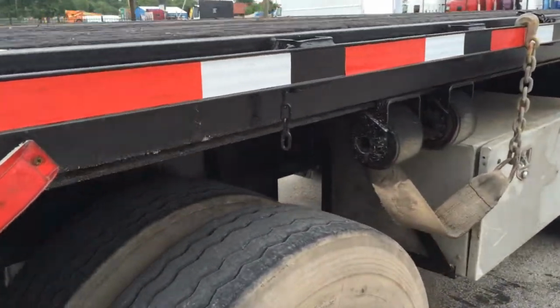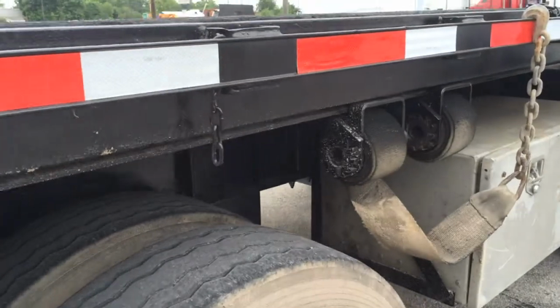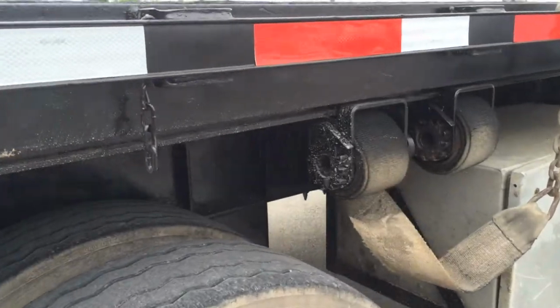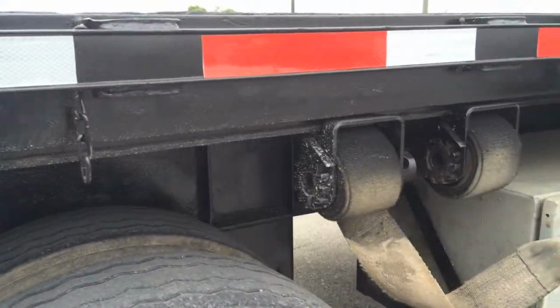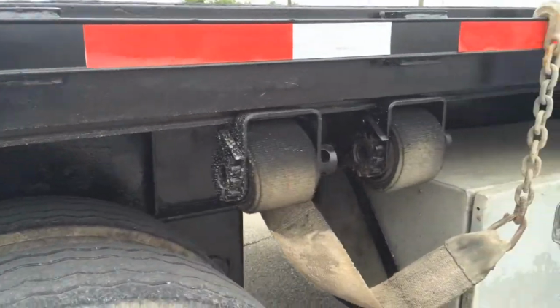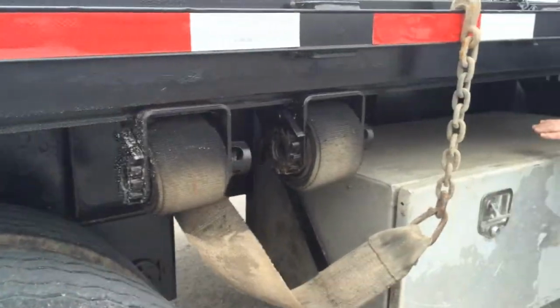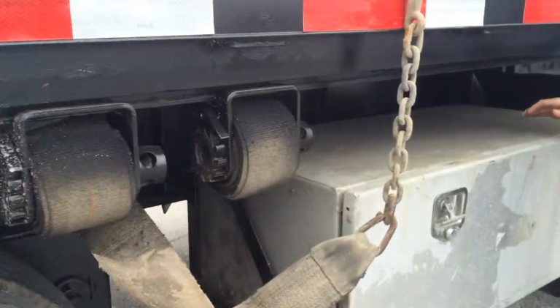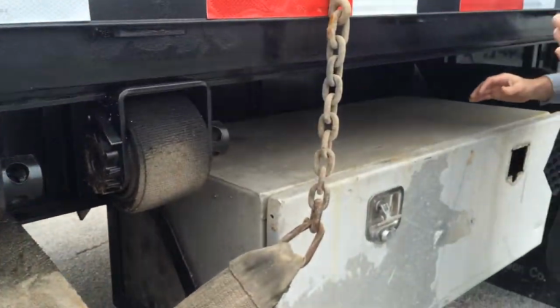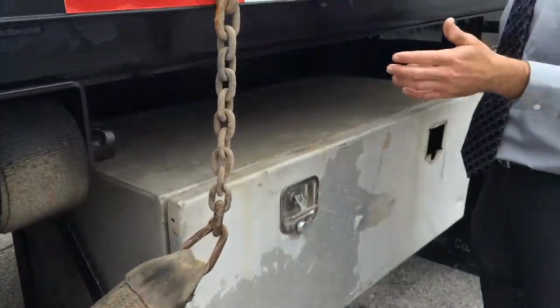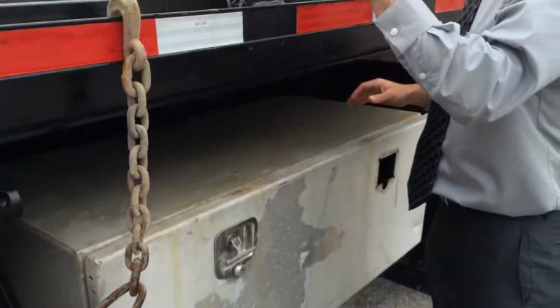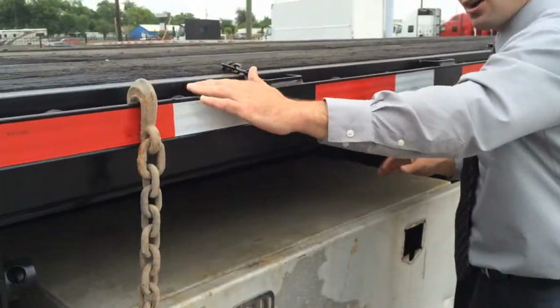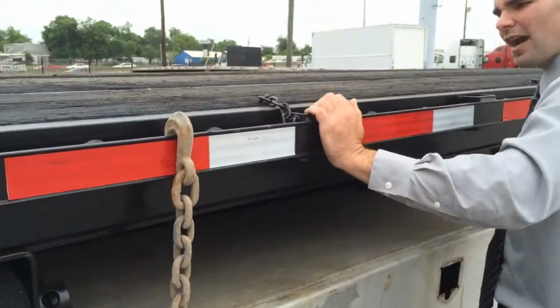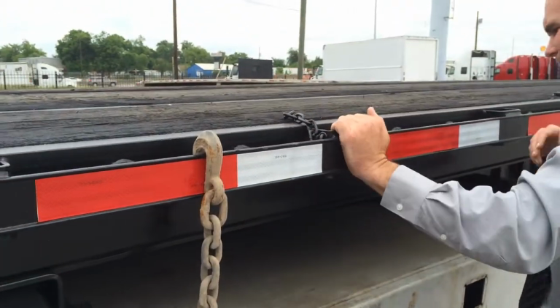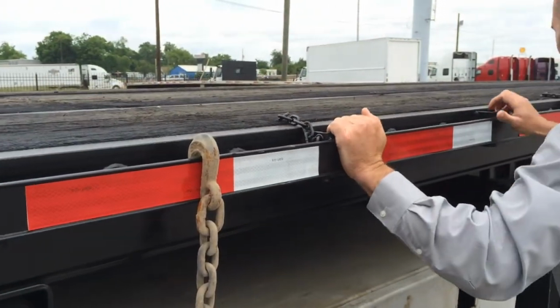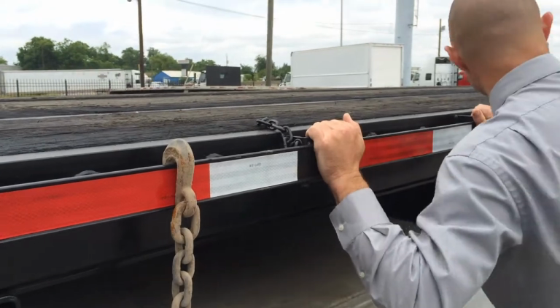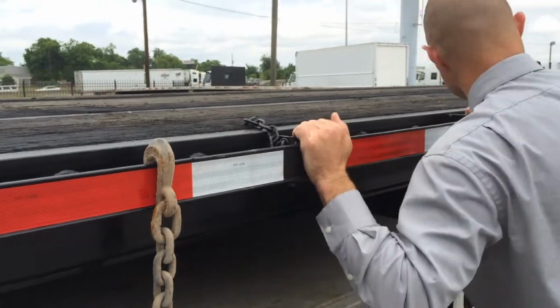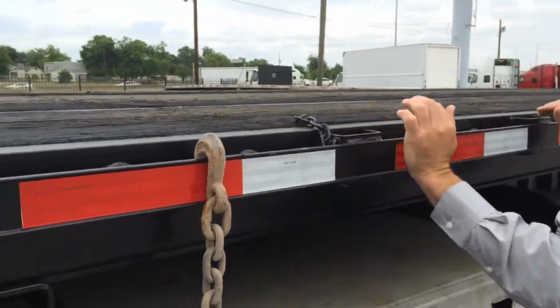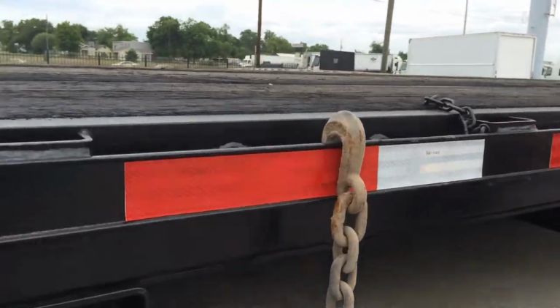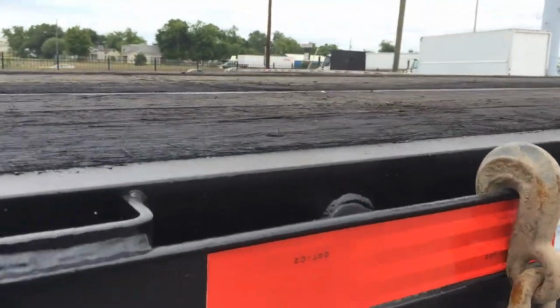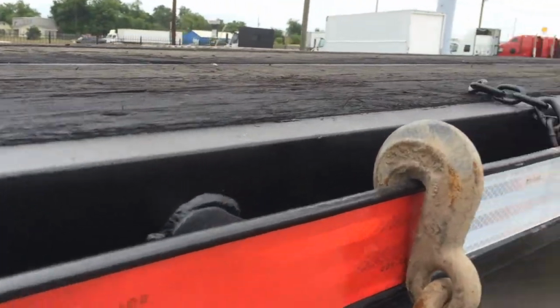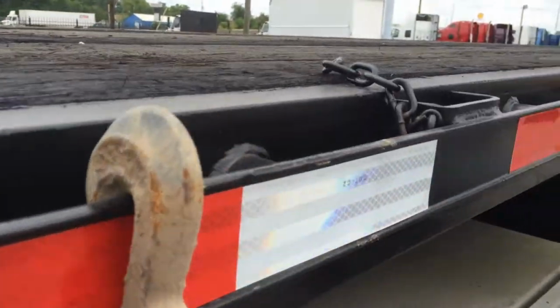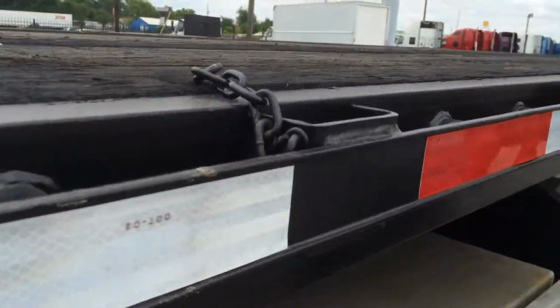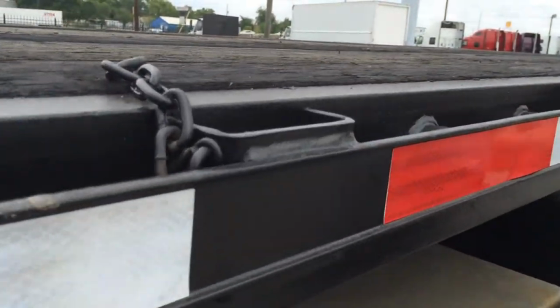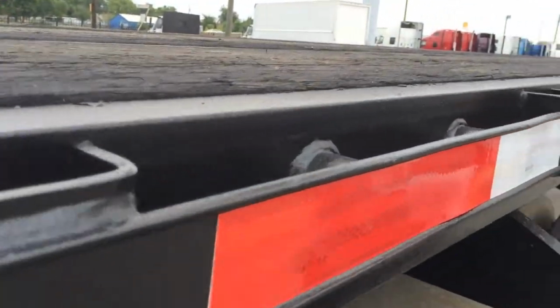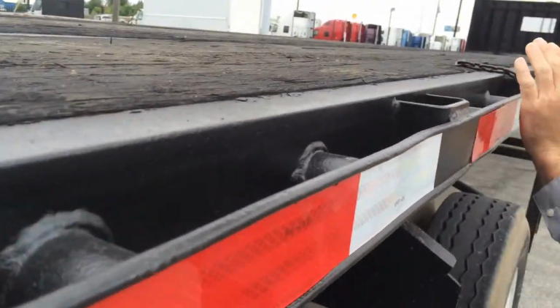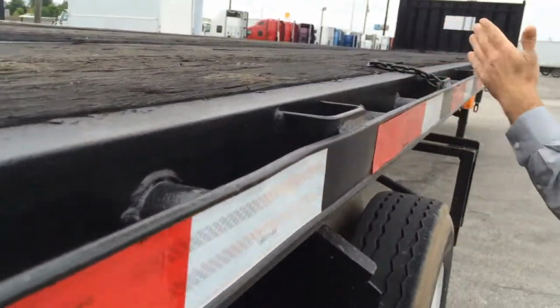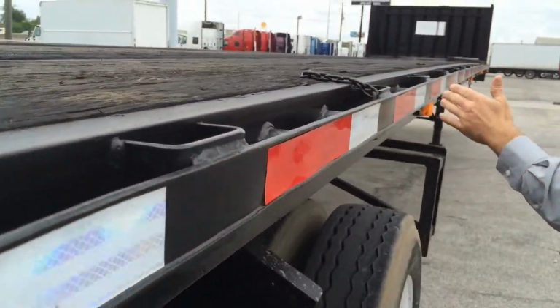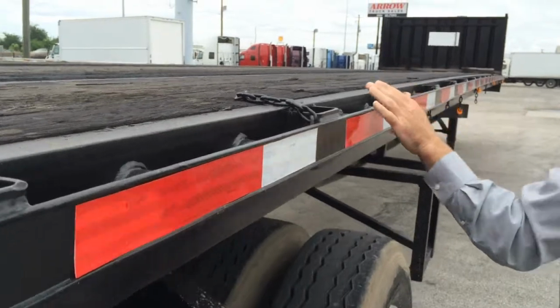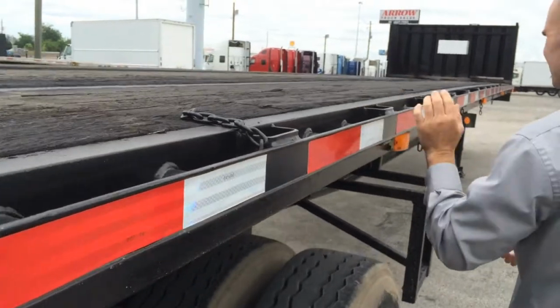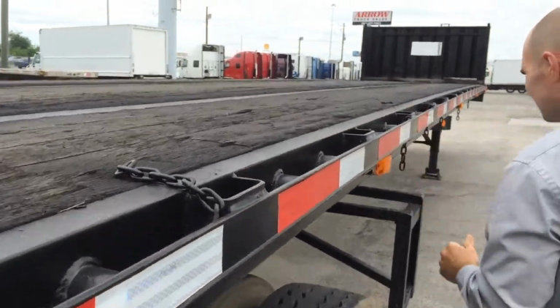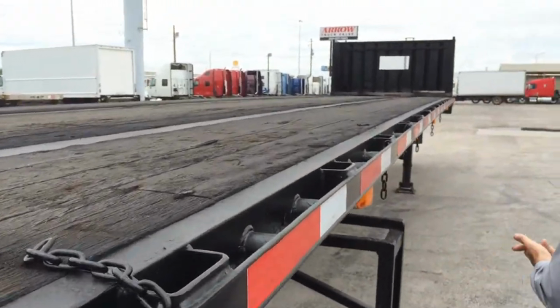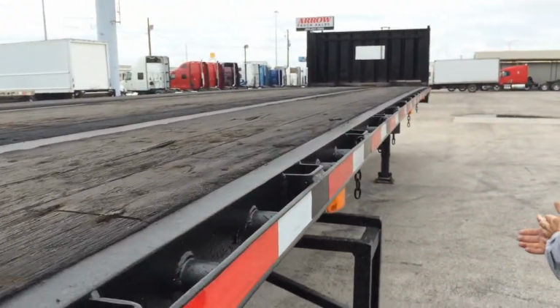You also have your aluminum box for extra storage, and the side rails are in great shape — no cracks. Cracks are a DOT violation that'll get you shut down, and that's all been taken care of as well.